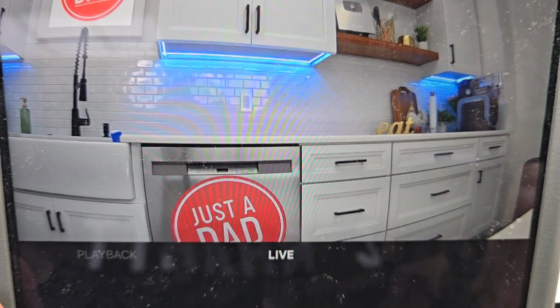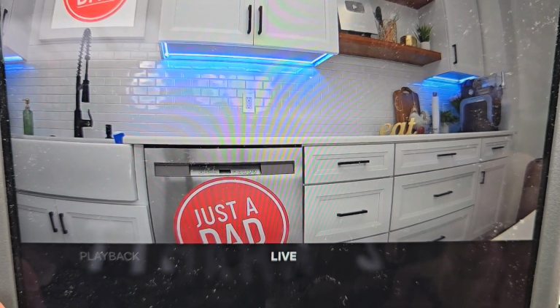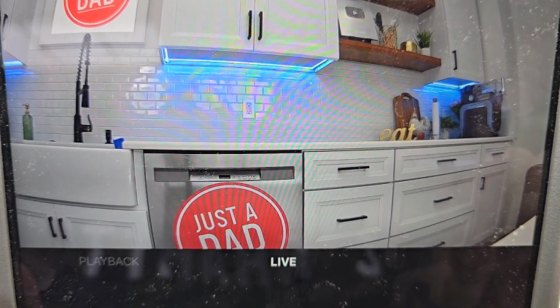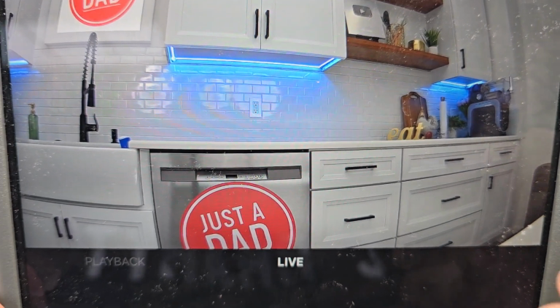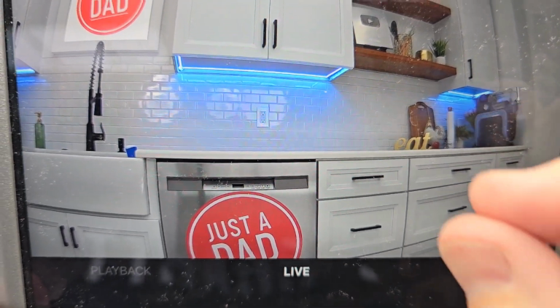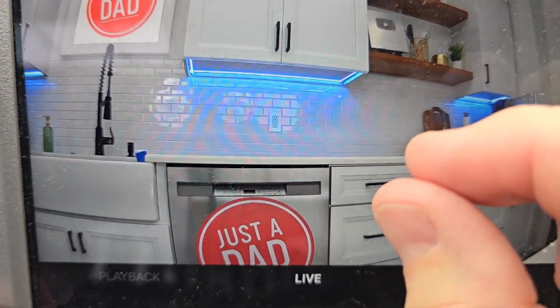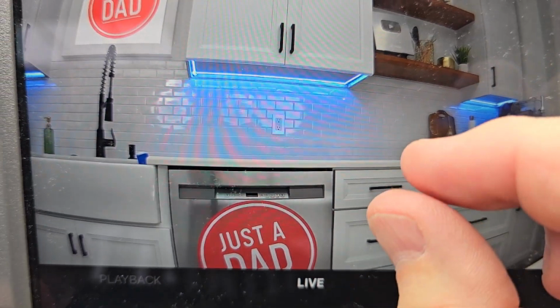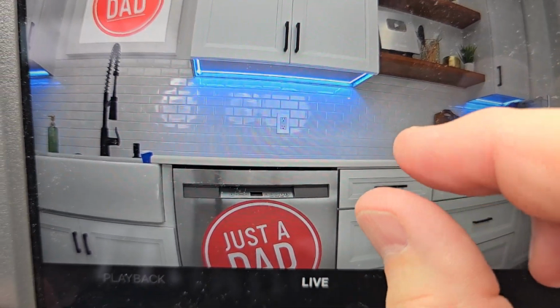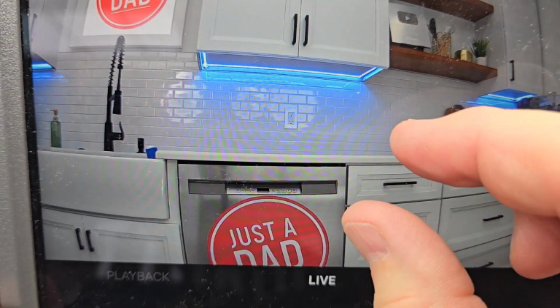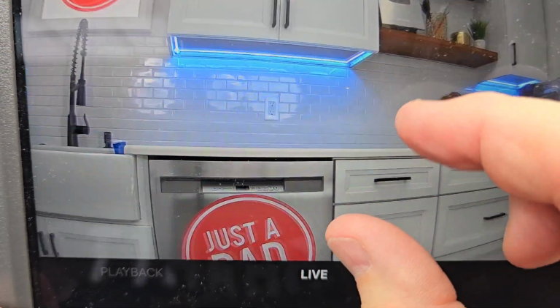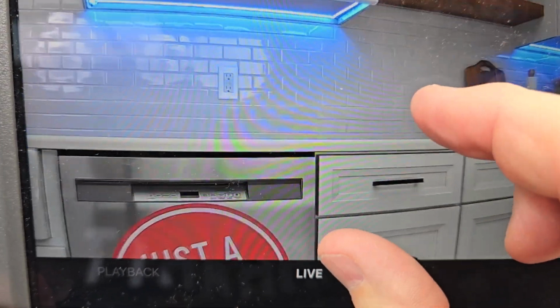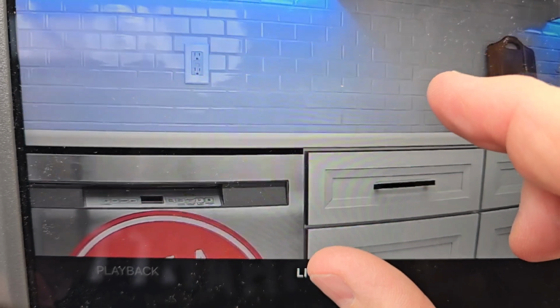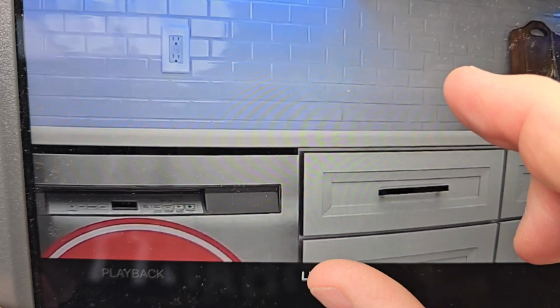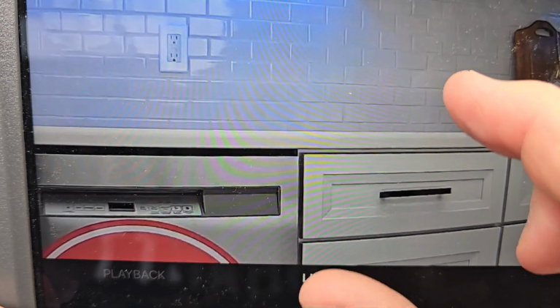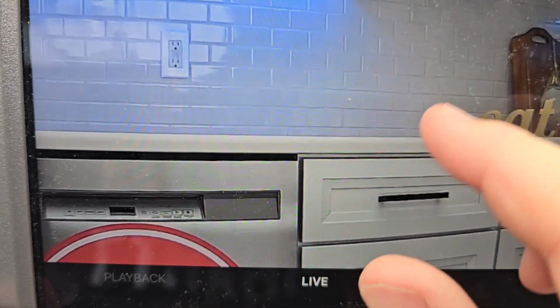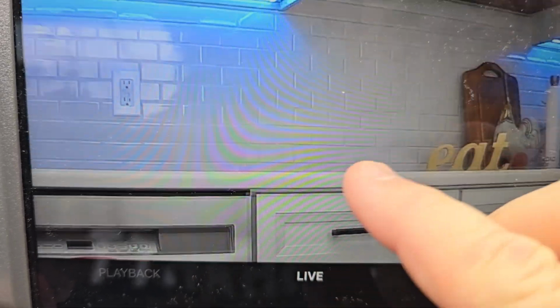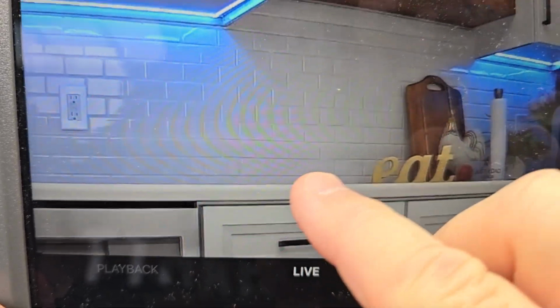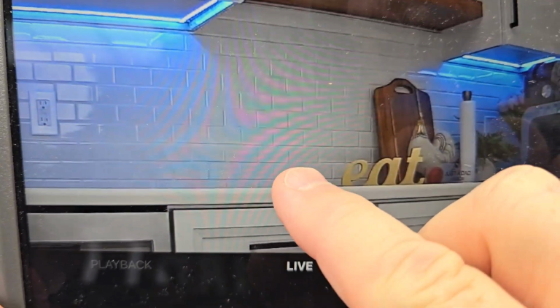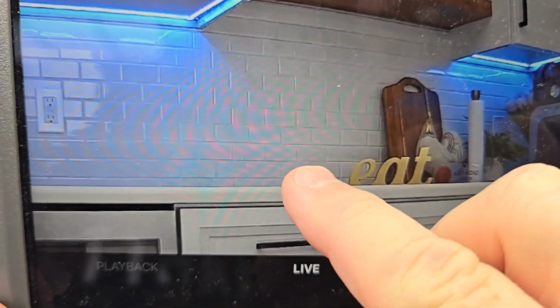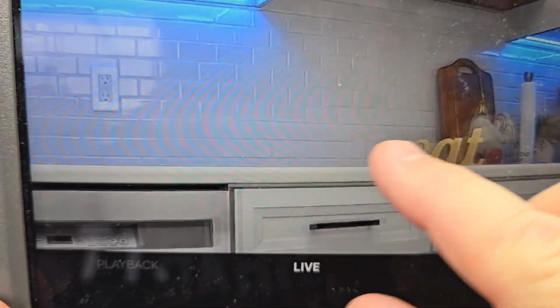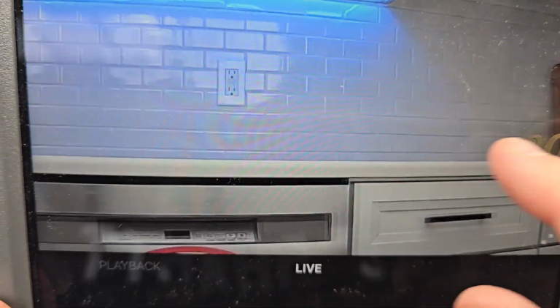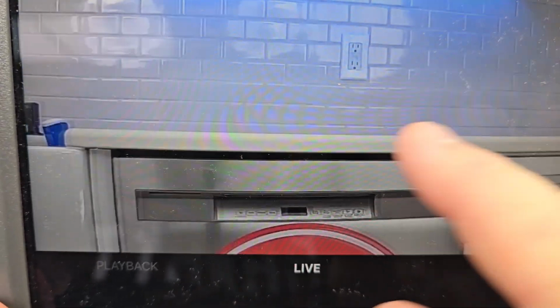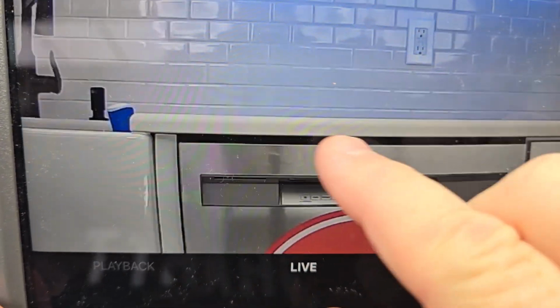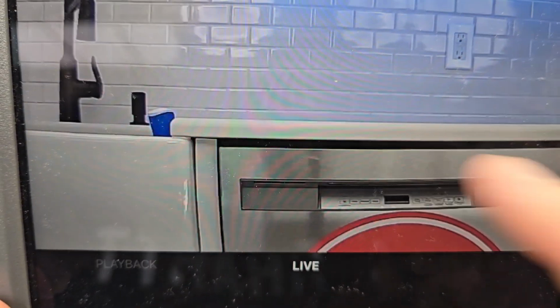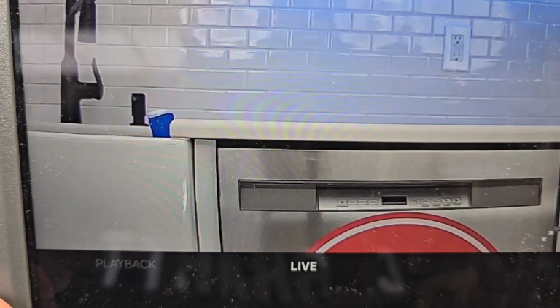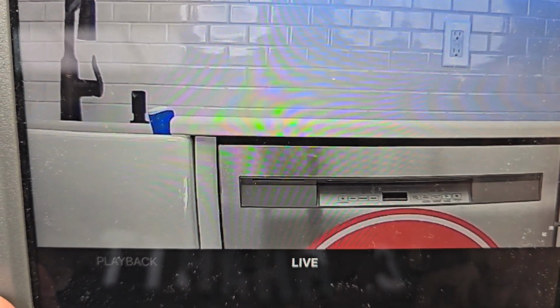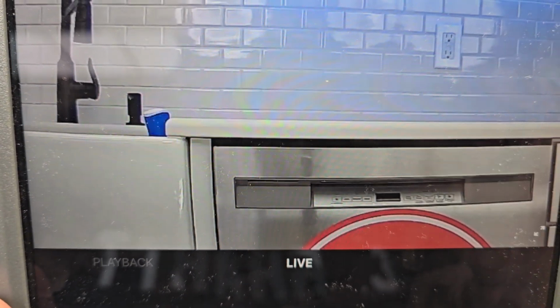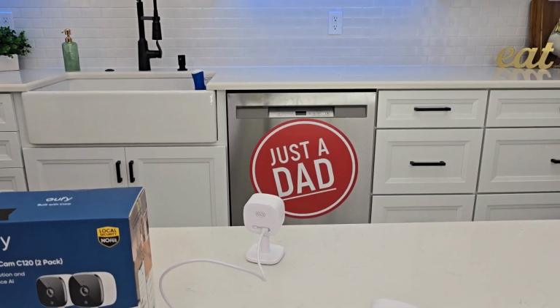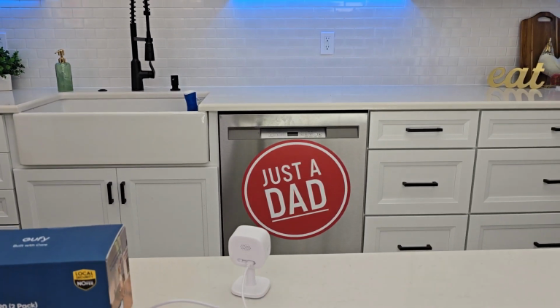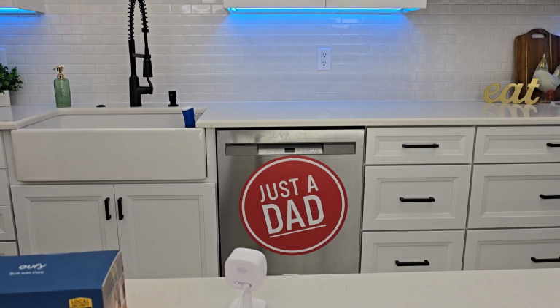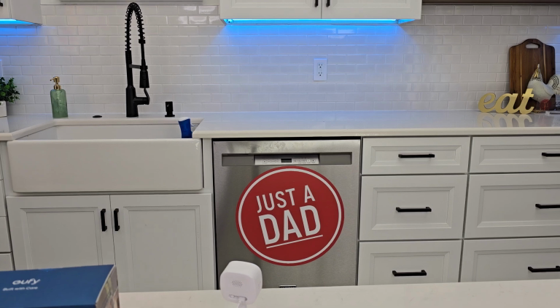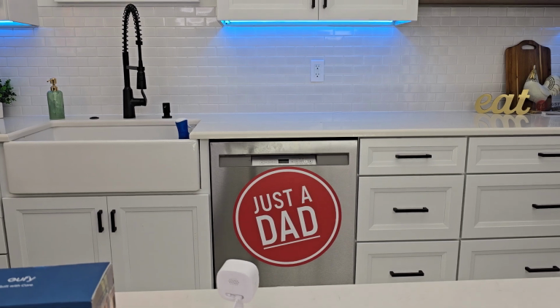Here's the video quality — it is just so clear. I can zoom in. There, that's what it was looking at.